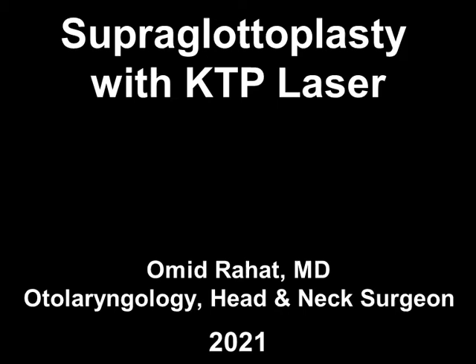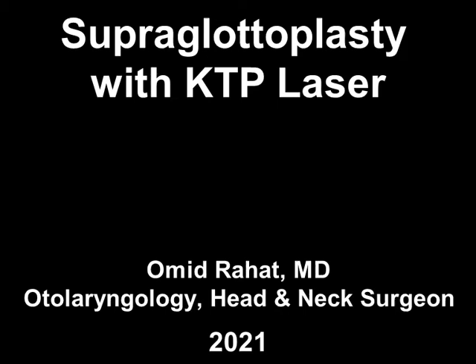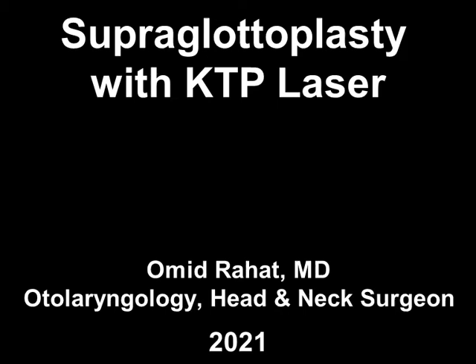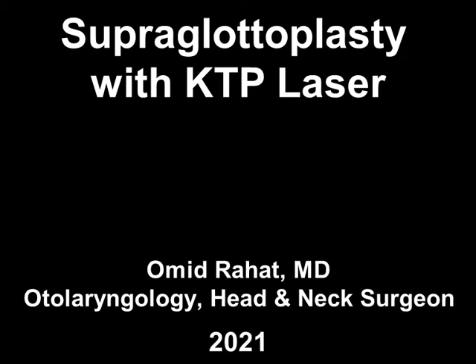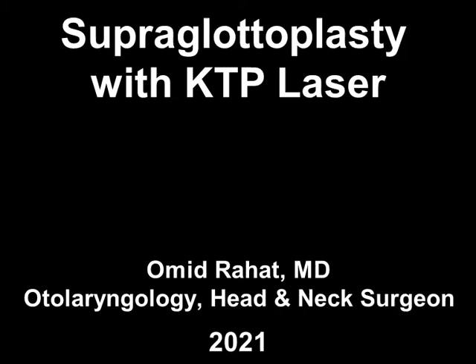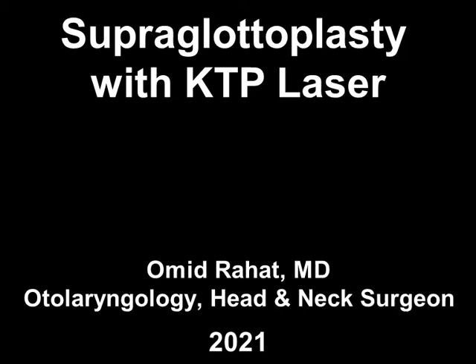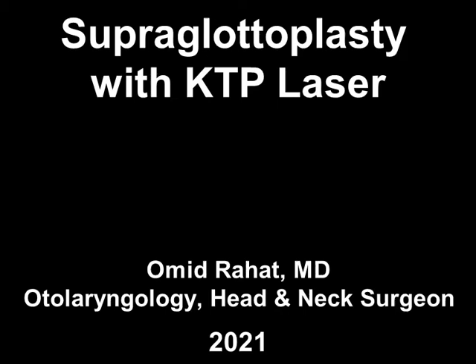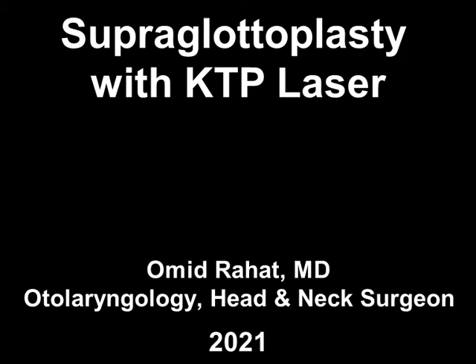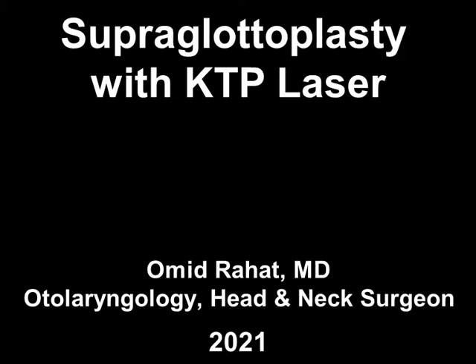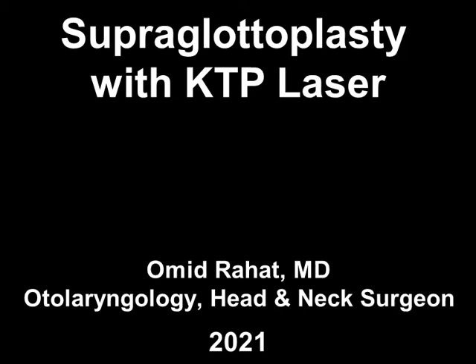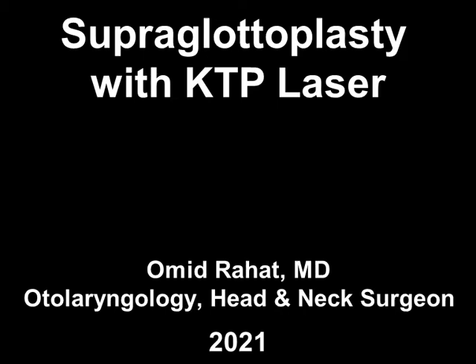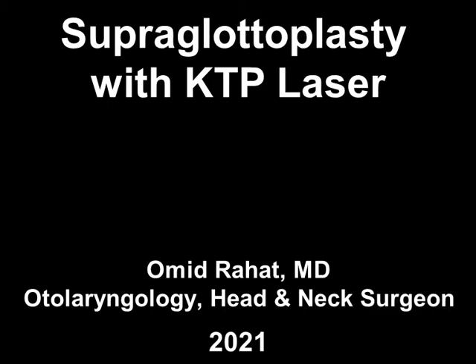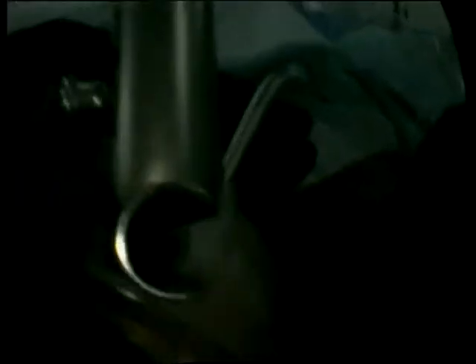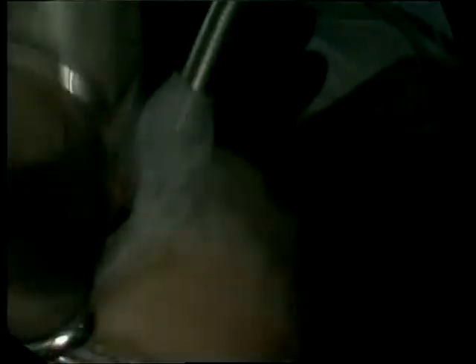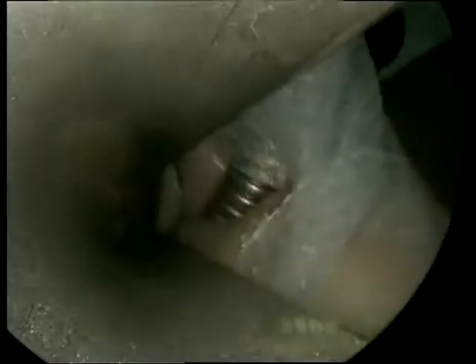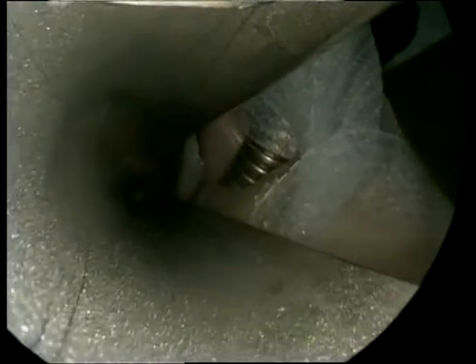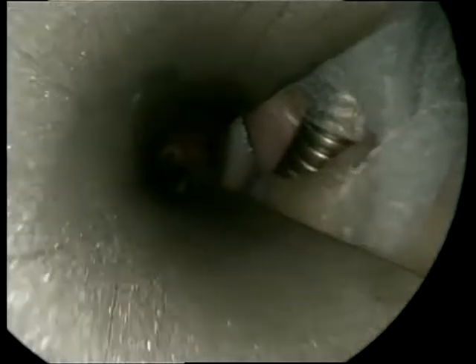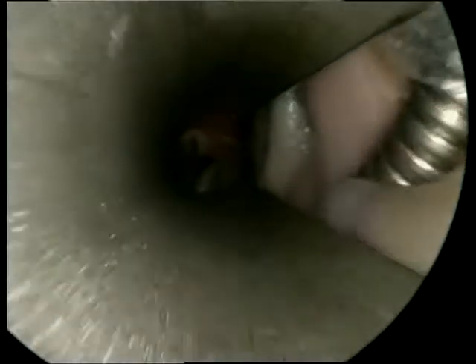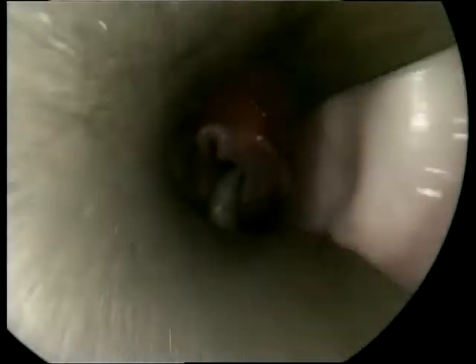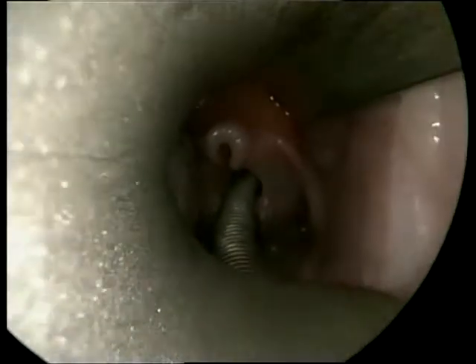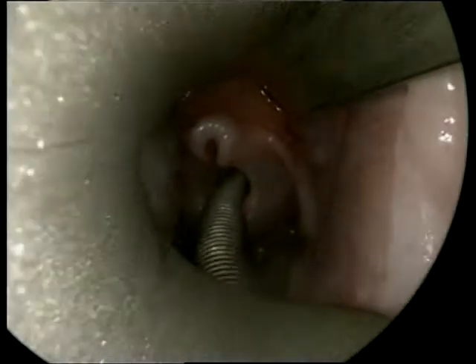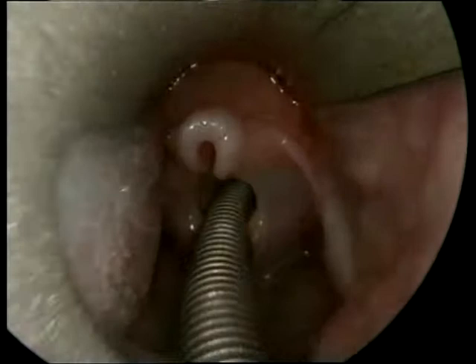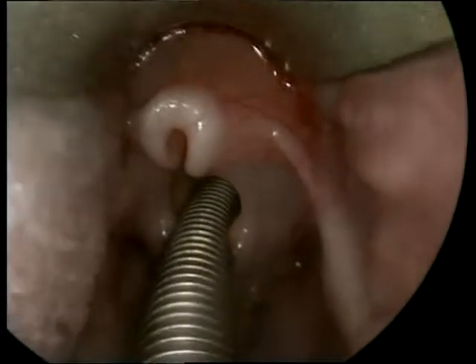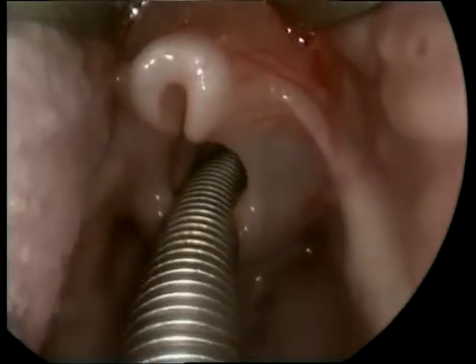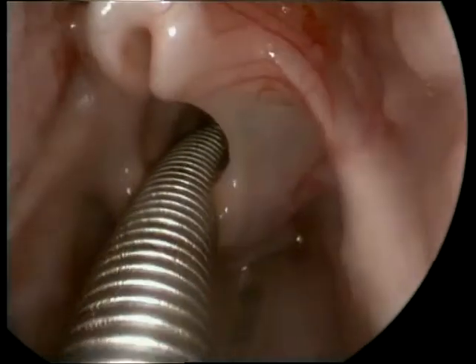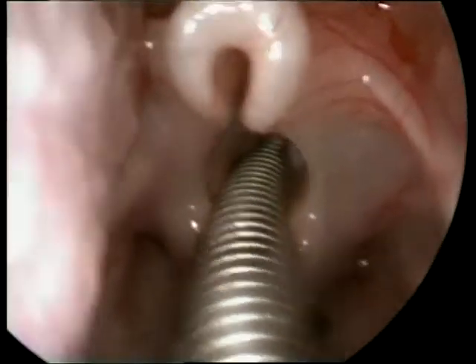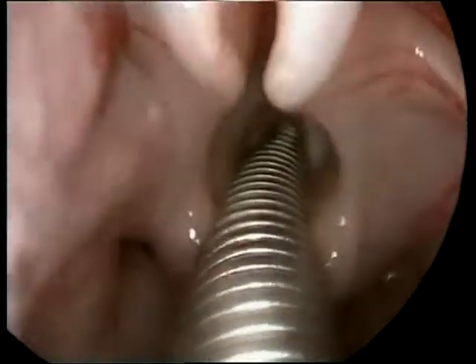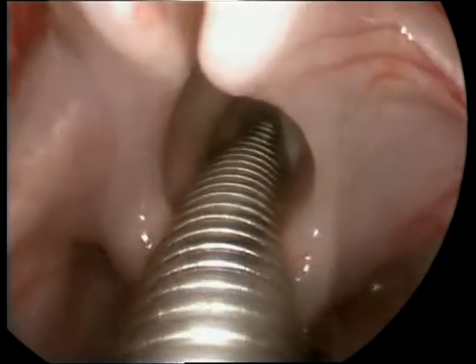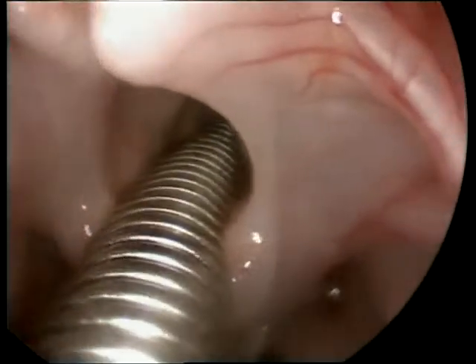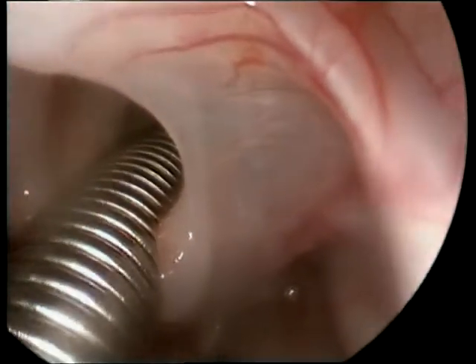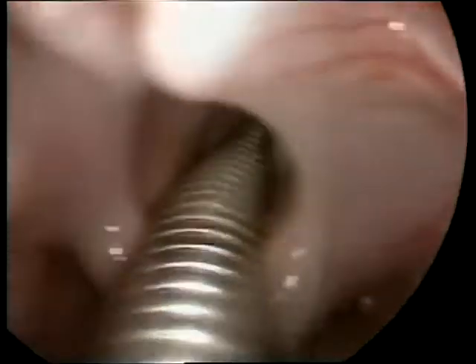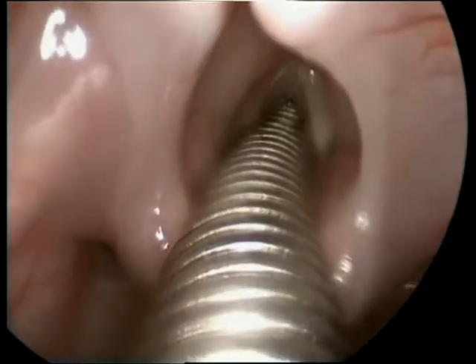Hi, this is Omid Rahat, otolaryngologist, head and neck surgeon. In this video clip, we're going to see a case of laryngomalacia and how I managed using a KTP laser to perform the so-called supraglottoplasty.